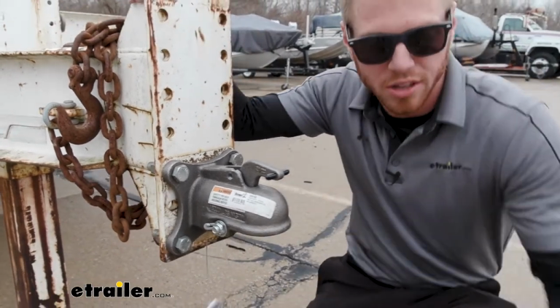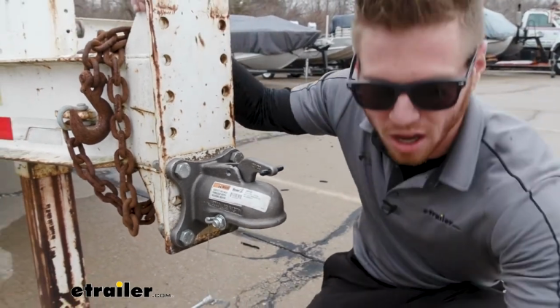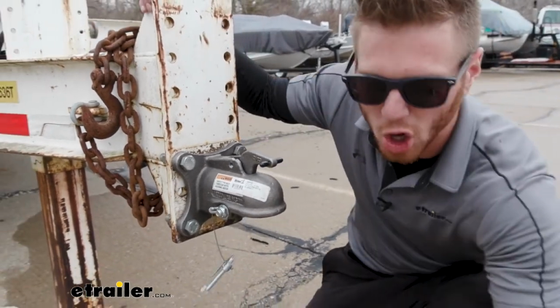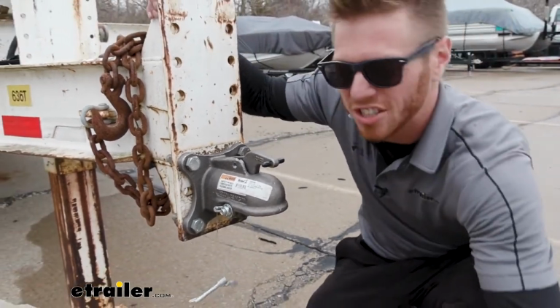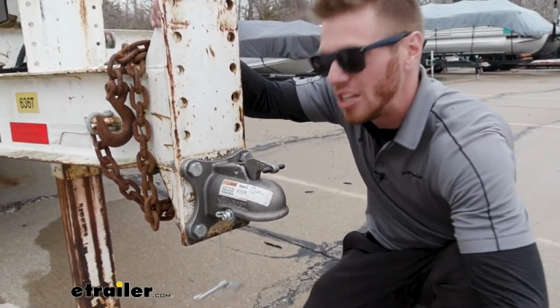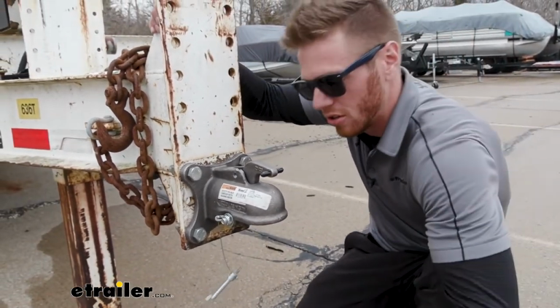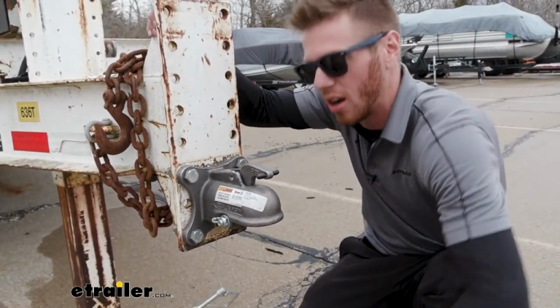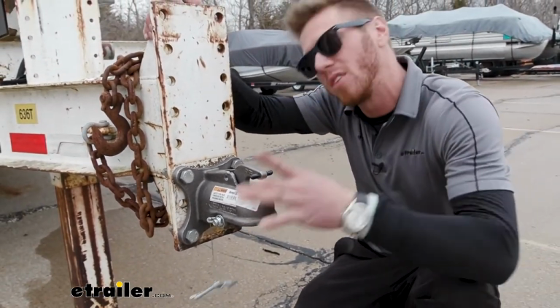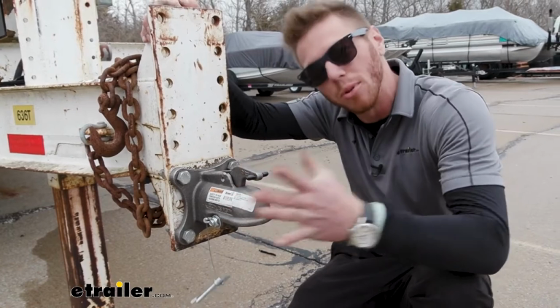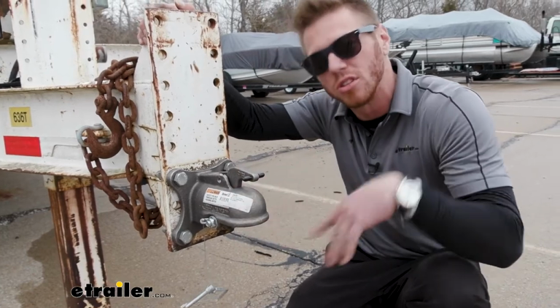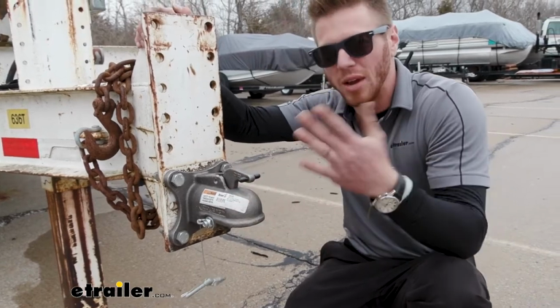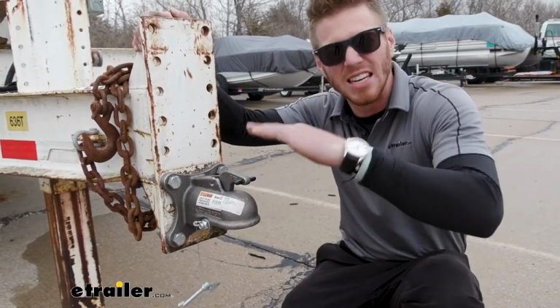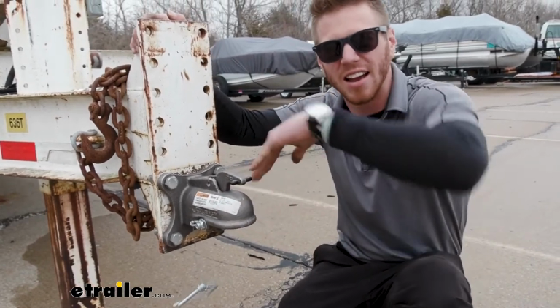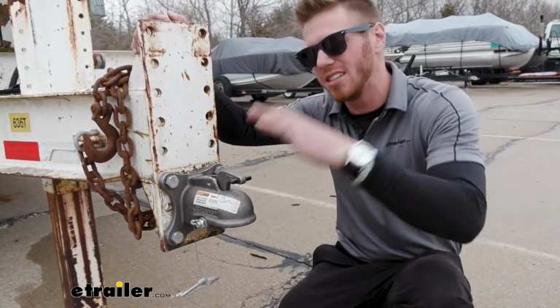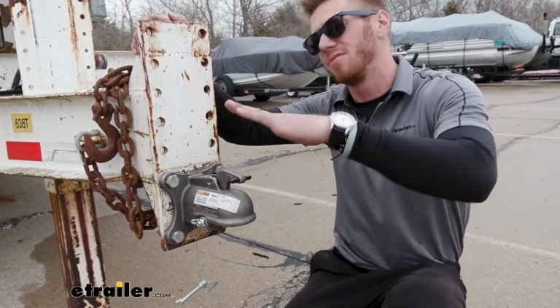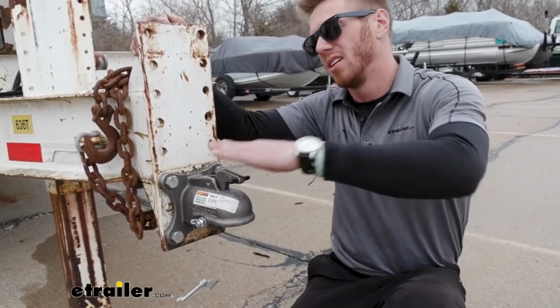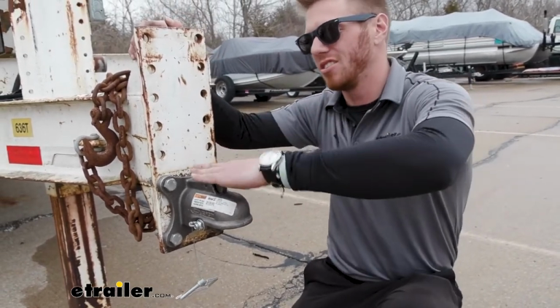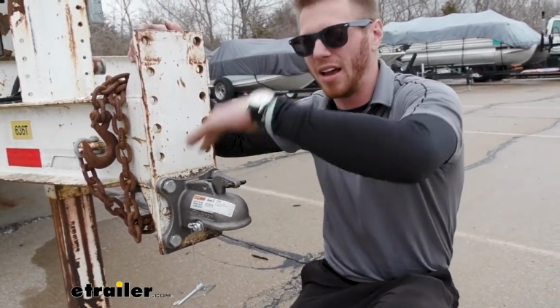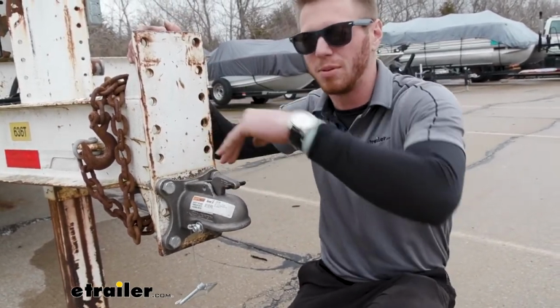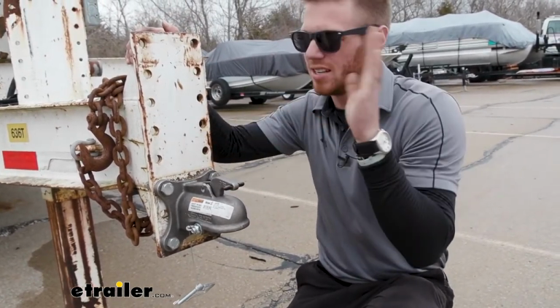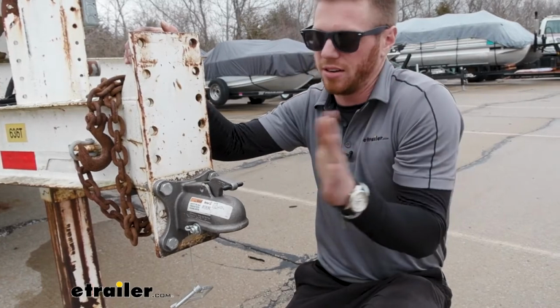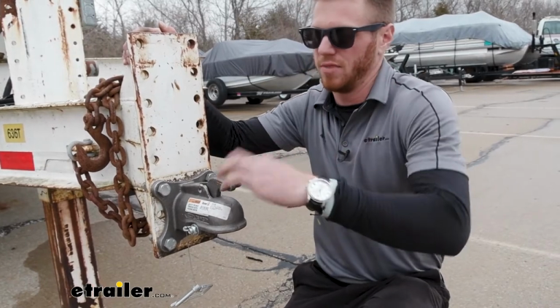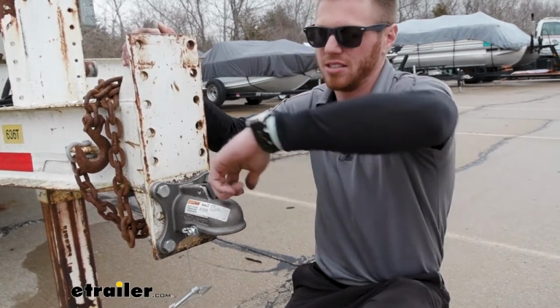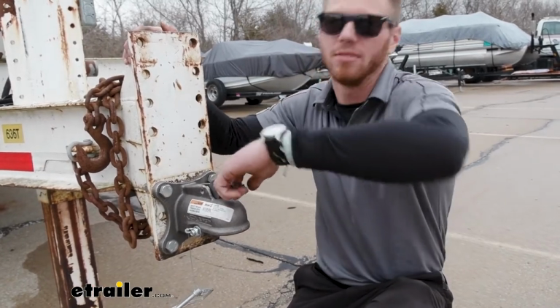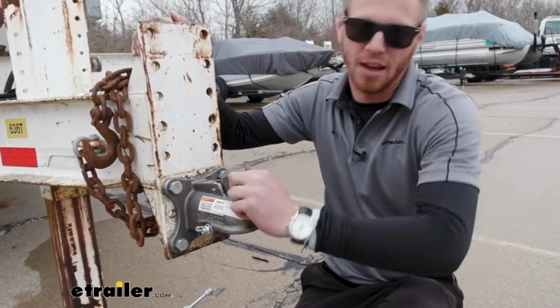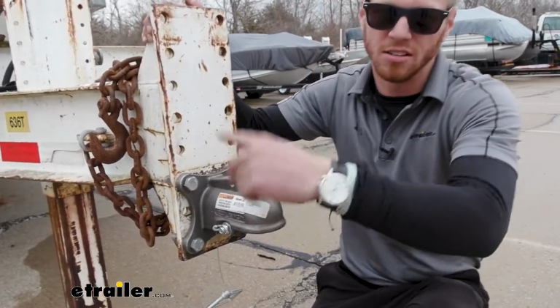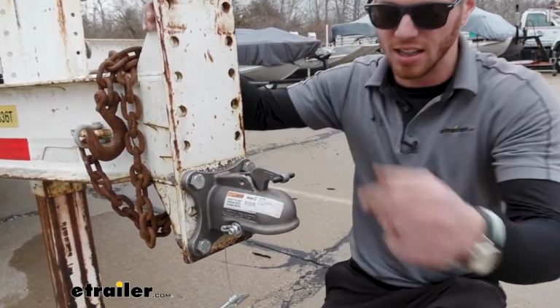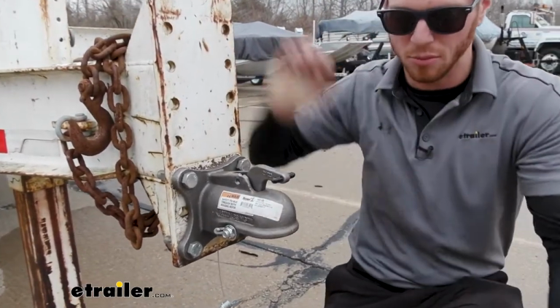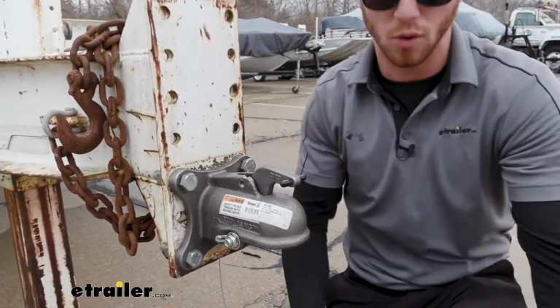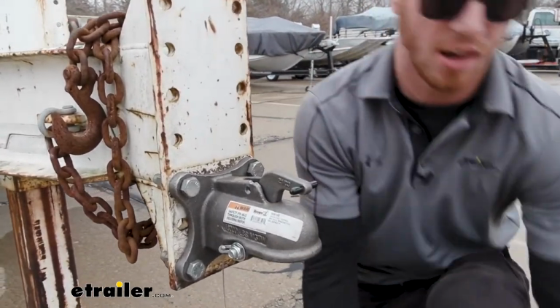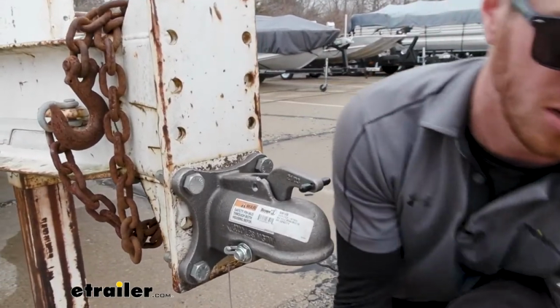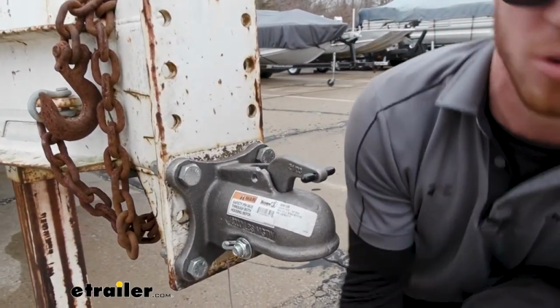There are some other auto-latching couplers that we have — the easy latch — but that's just a little plastic piece. This is made of cast steel. It's a lot more rugged and heavy duty than the other one.